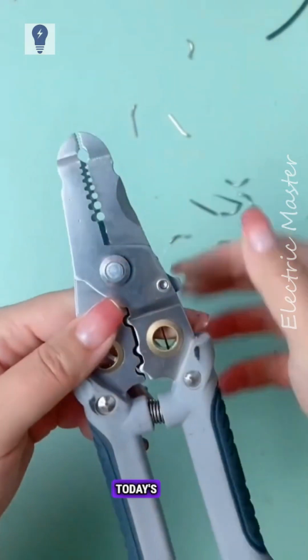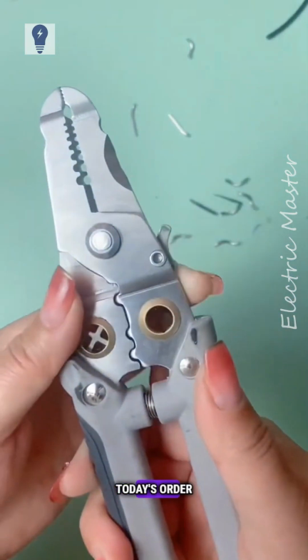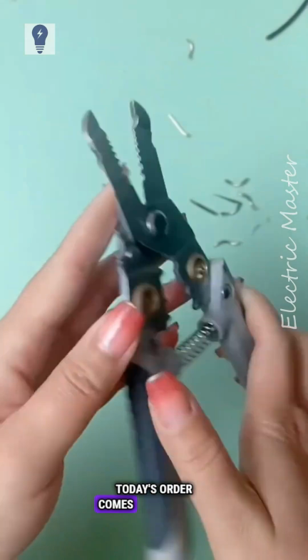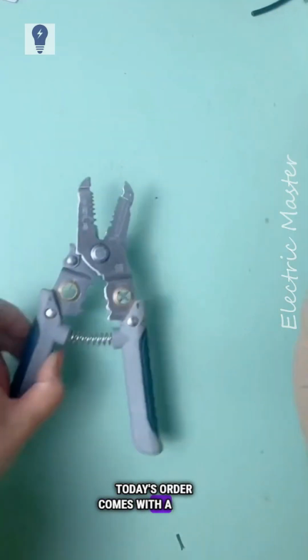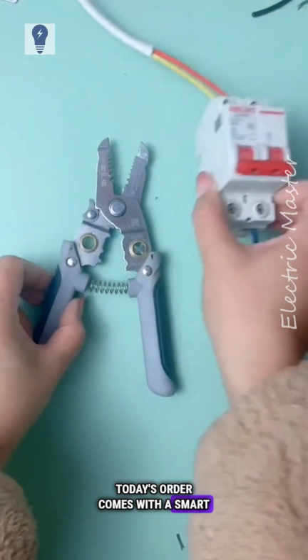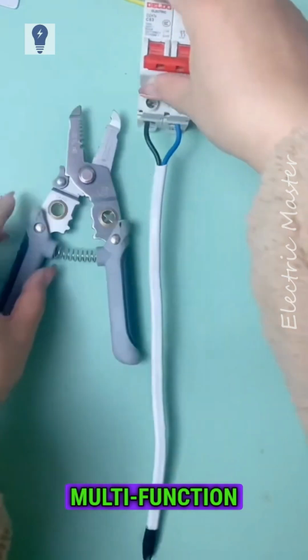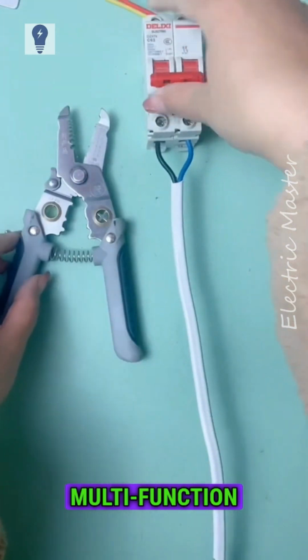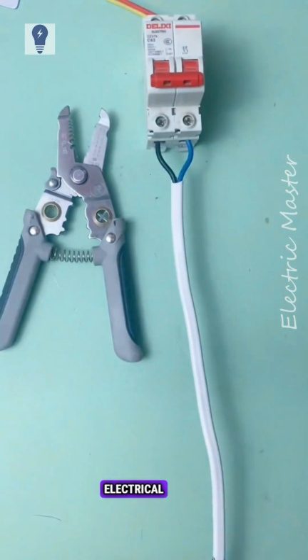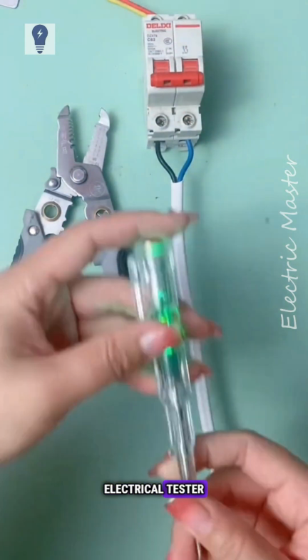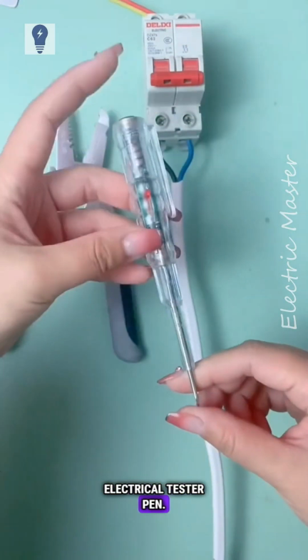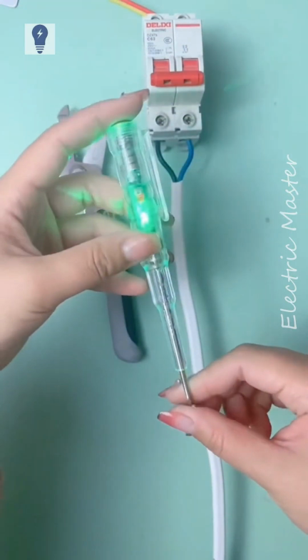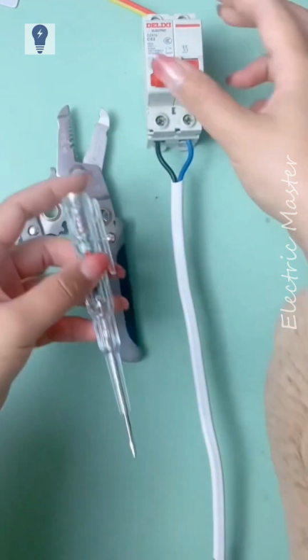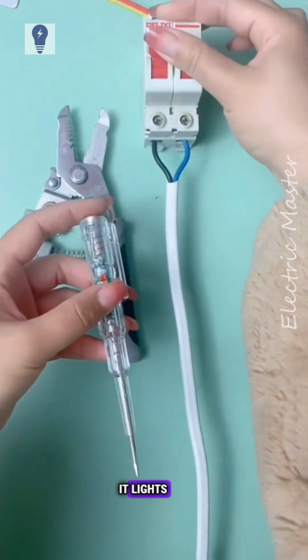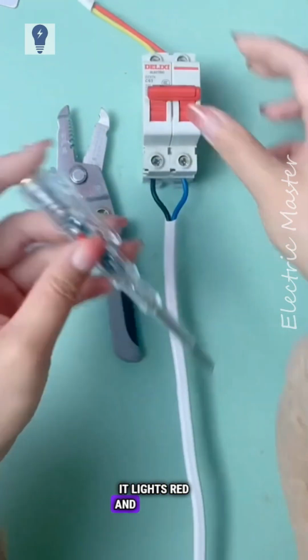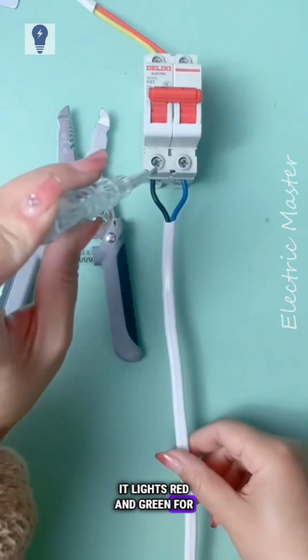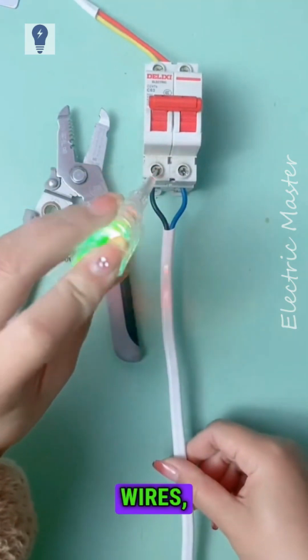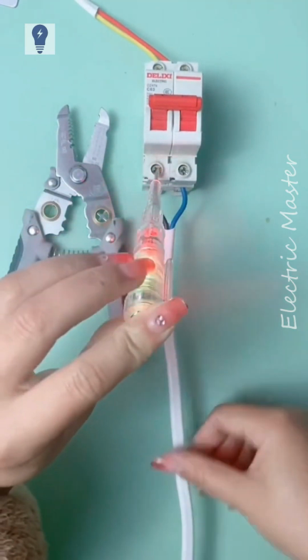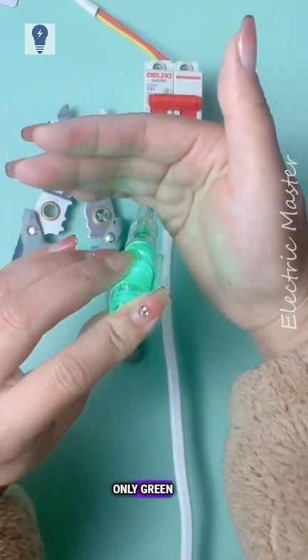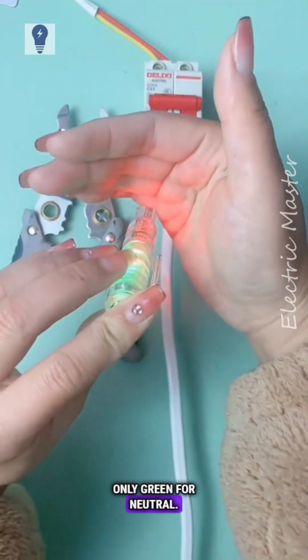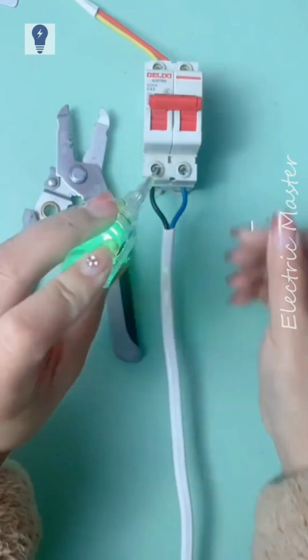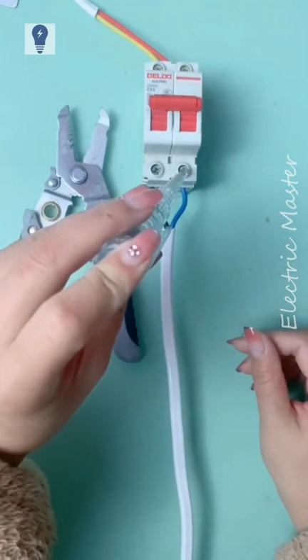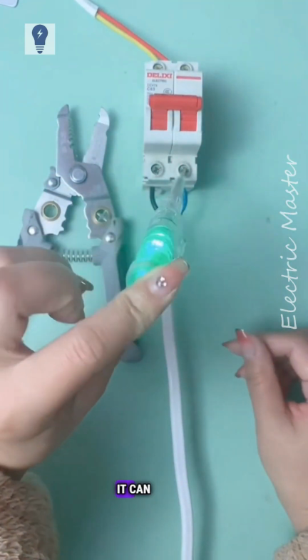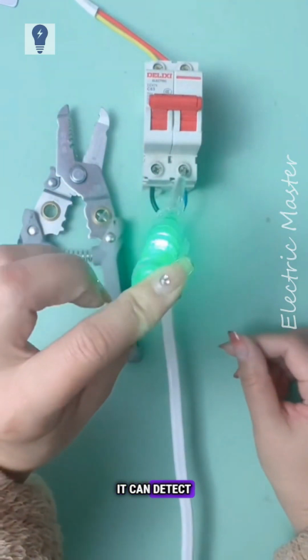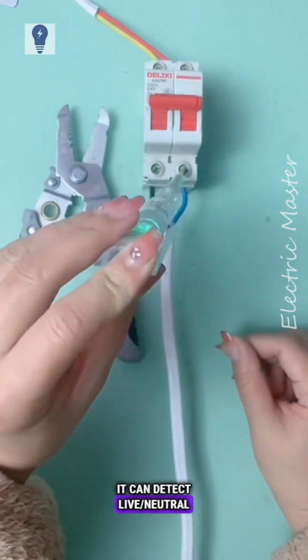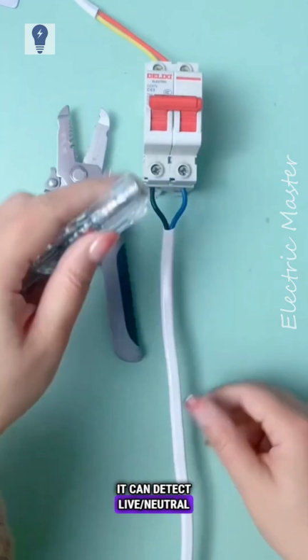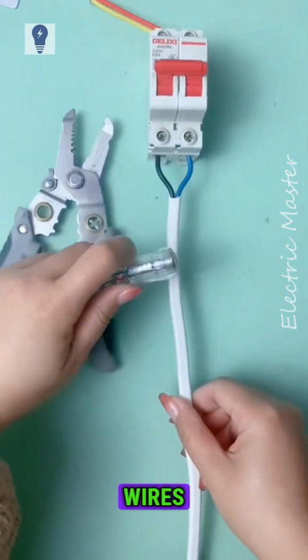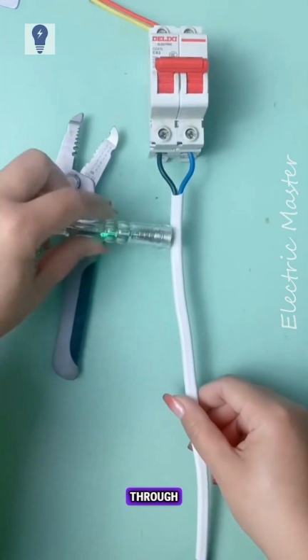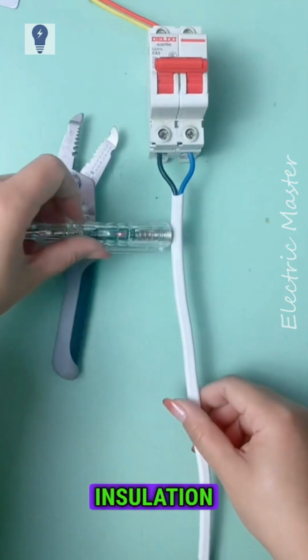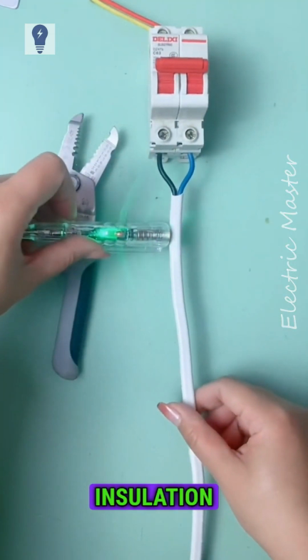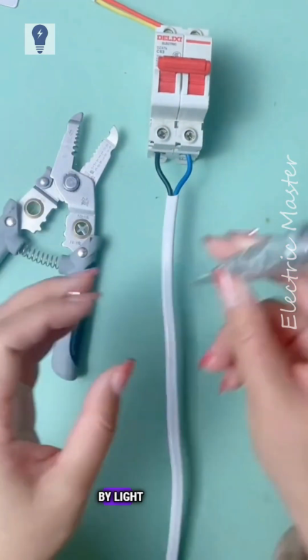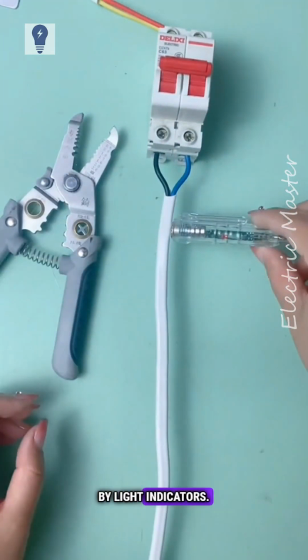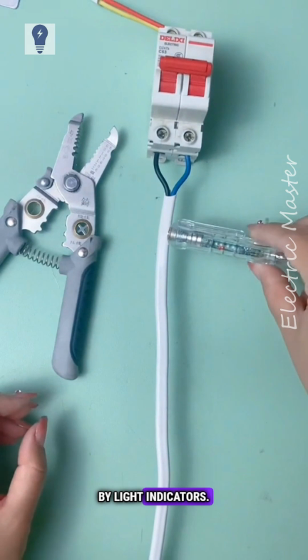Today's order comes with a smart multifunction electrical tester pen. It lights red and green for live wires, and only green for neutral. It can detect live and neutral wires through insulation by light indicators.